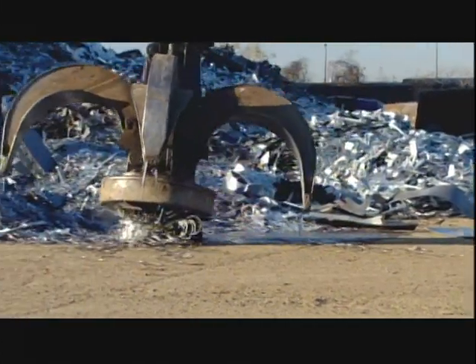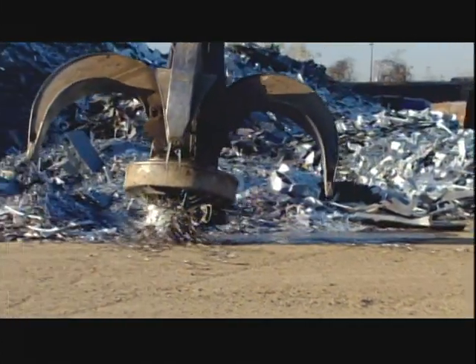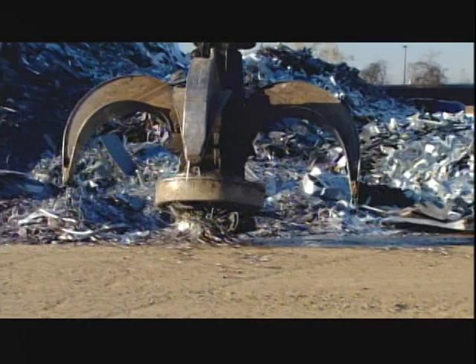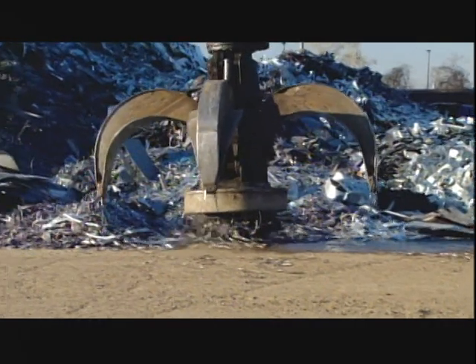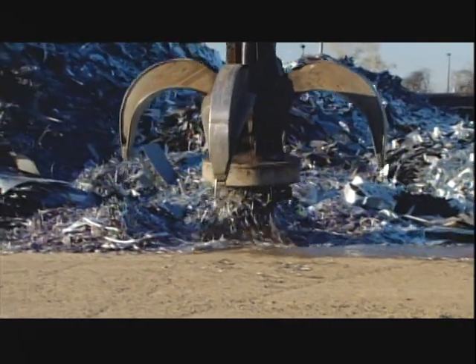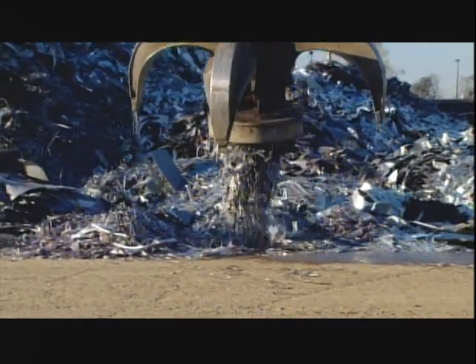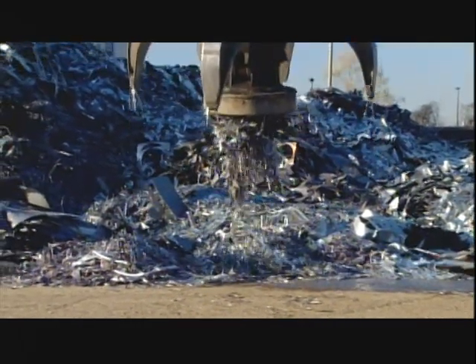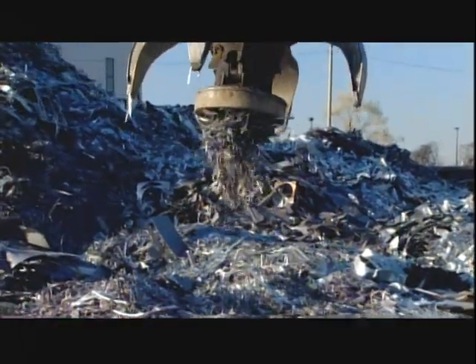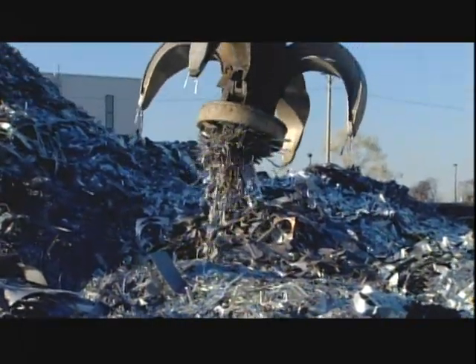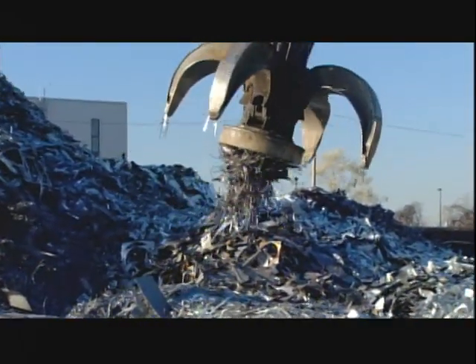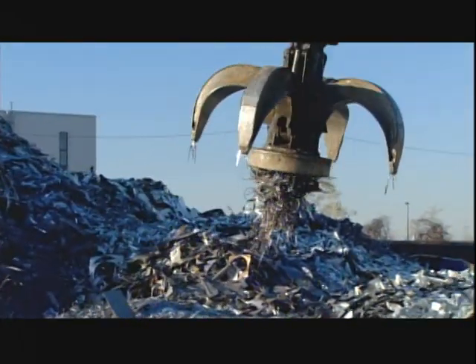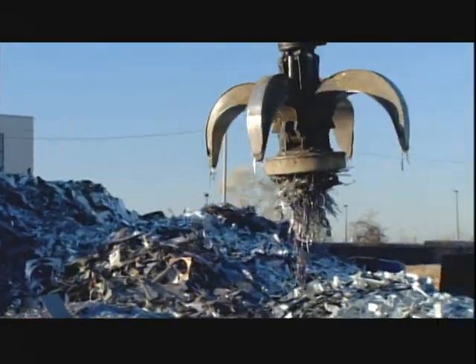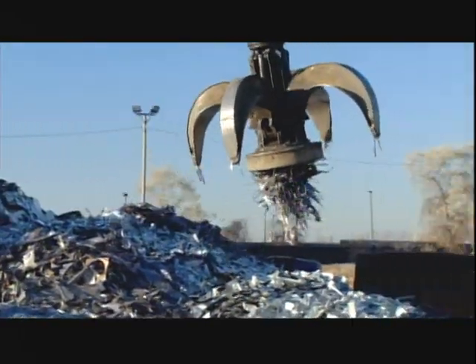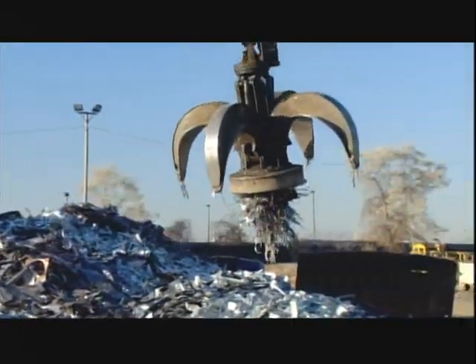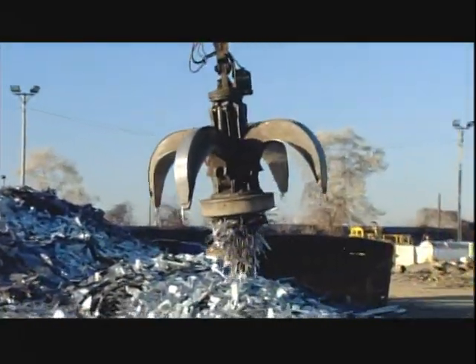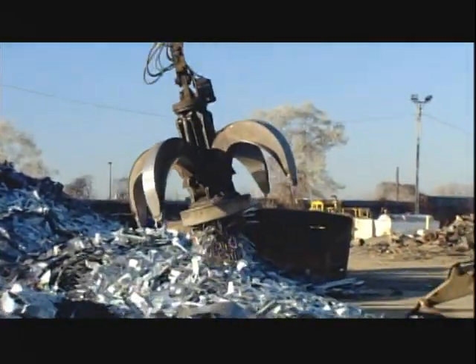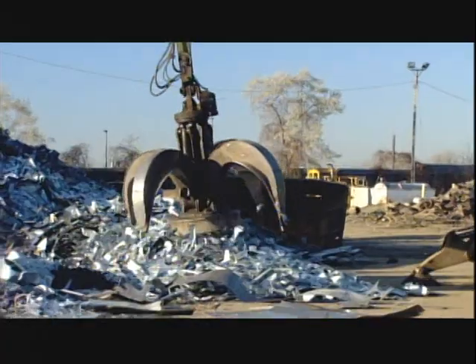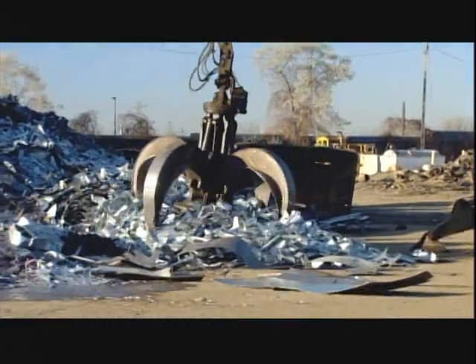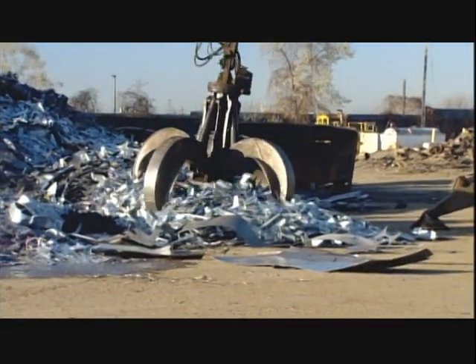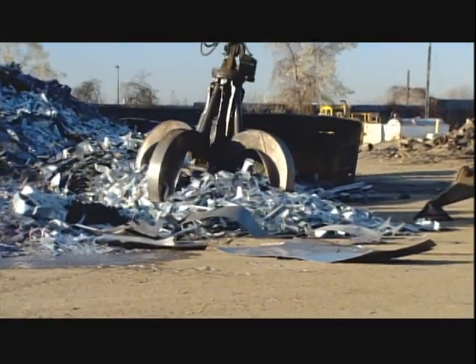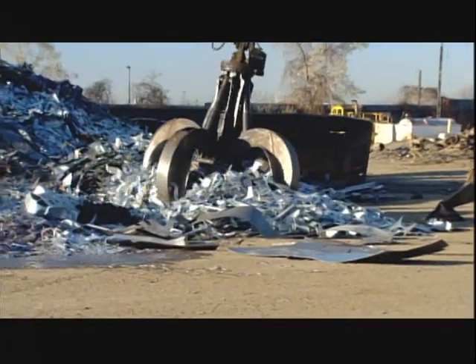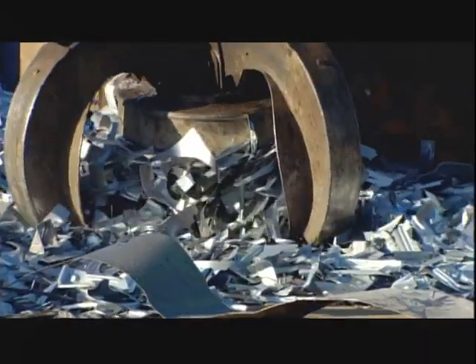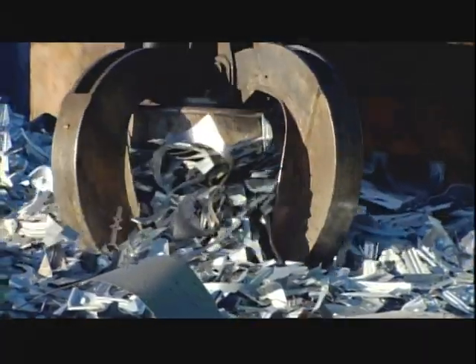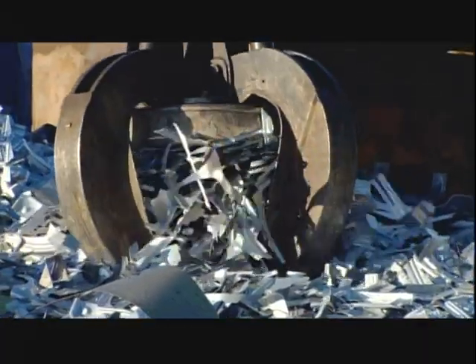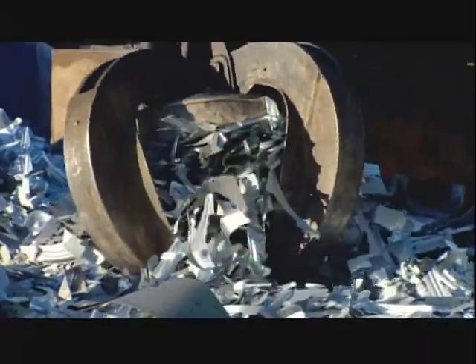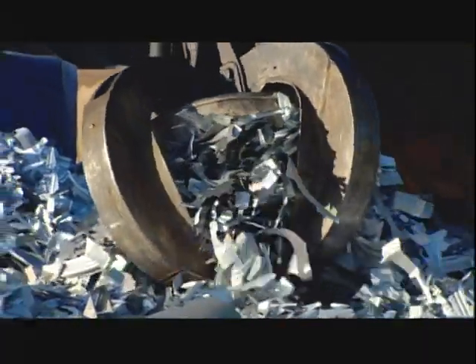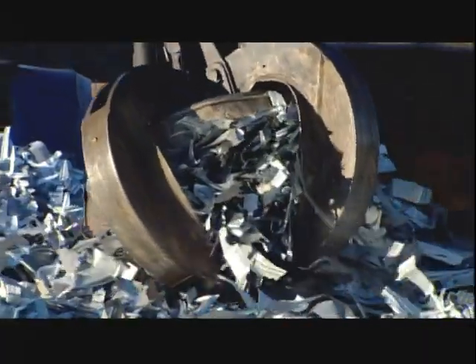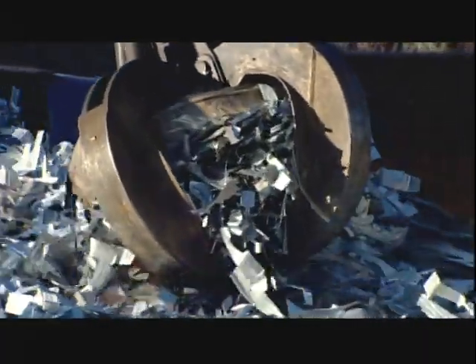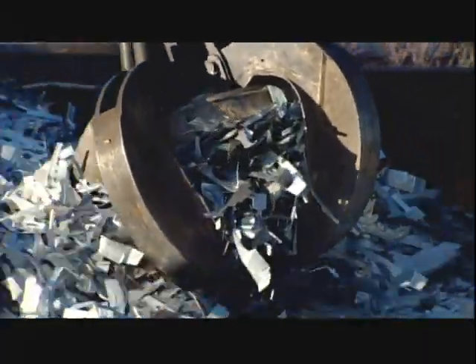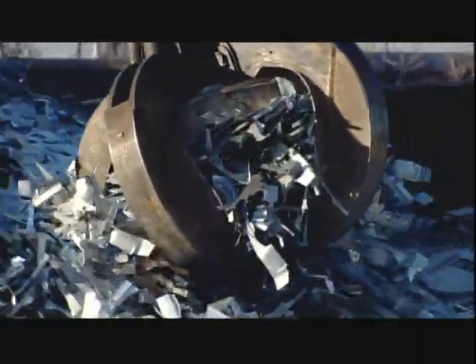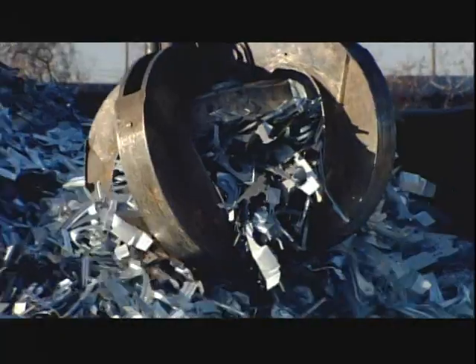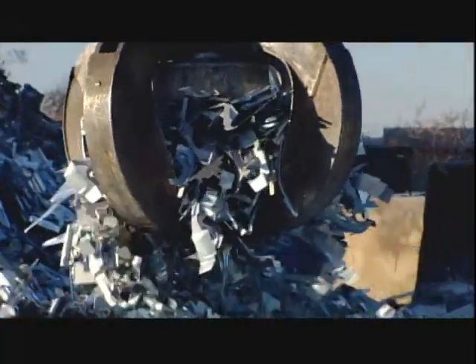Not much can escape the grasp of the mighty grapple. A magnet at the center pulls metal from the scrap heap while four fingers dig into the pile. It then transfers the load of steel for recycling.